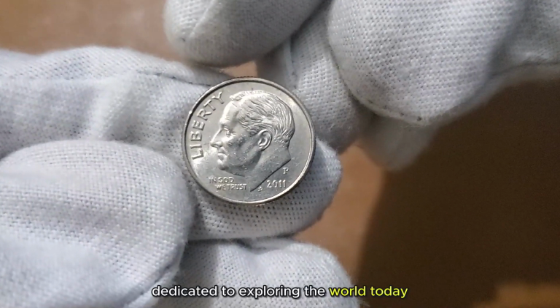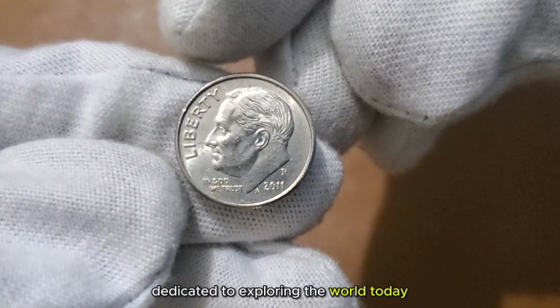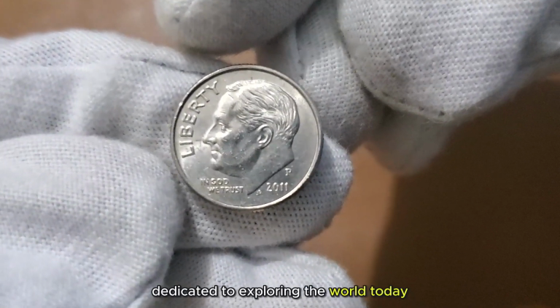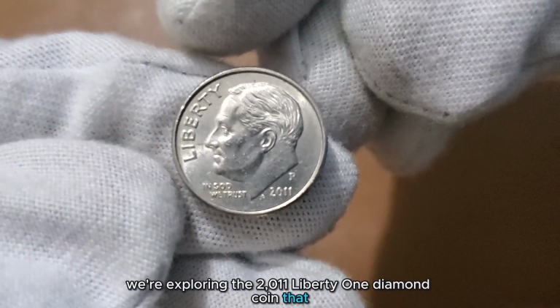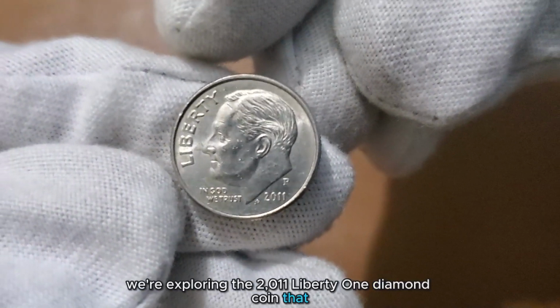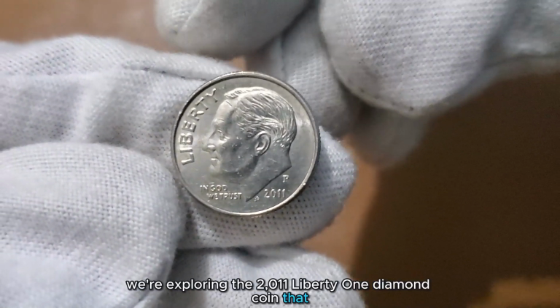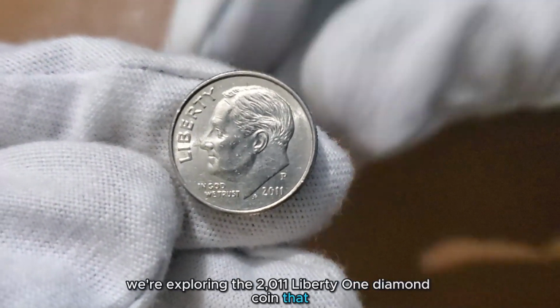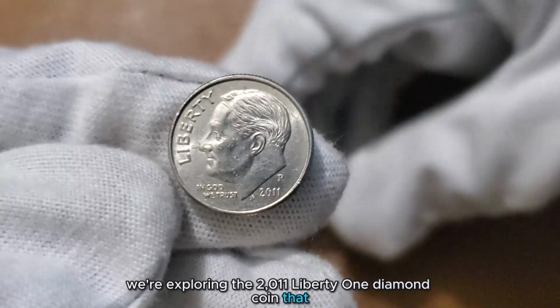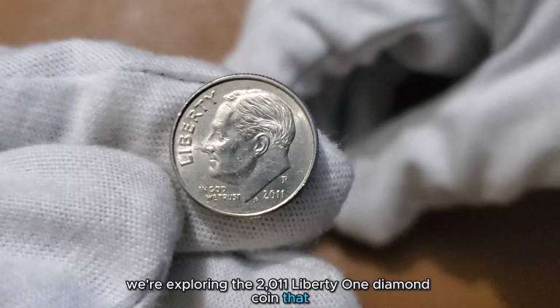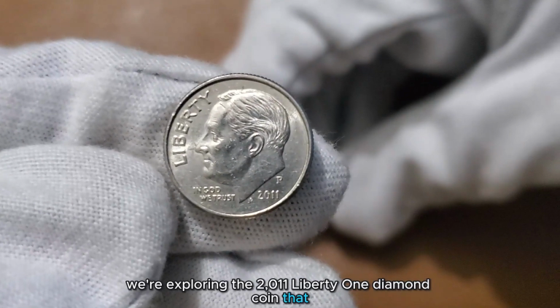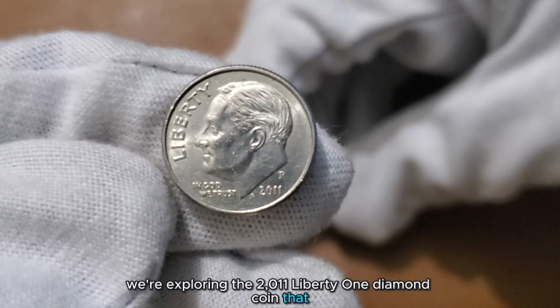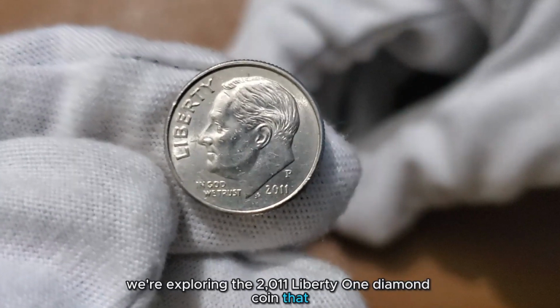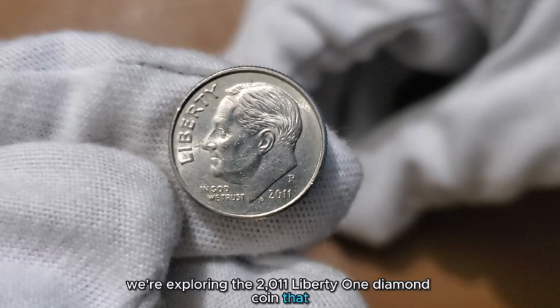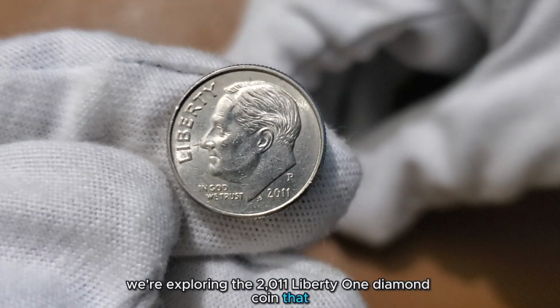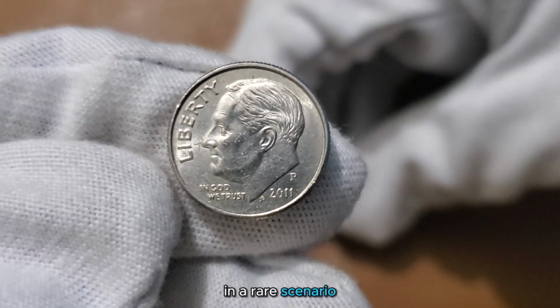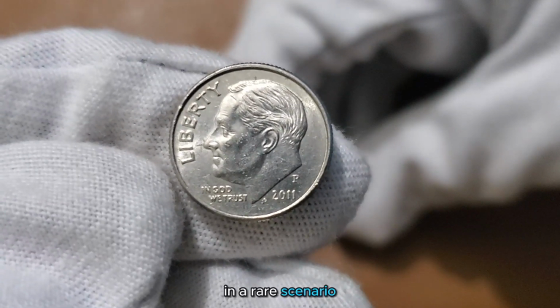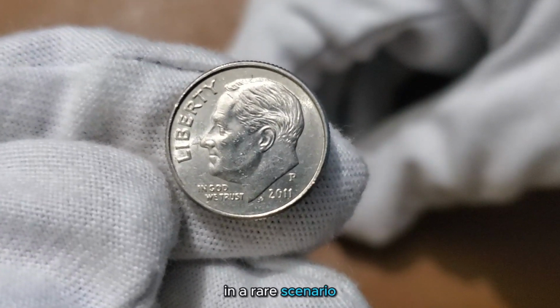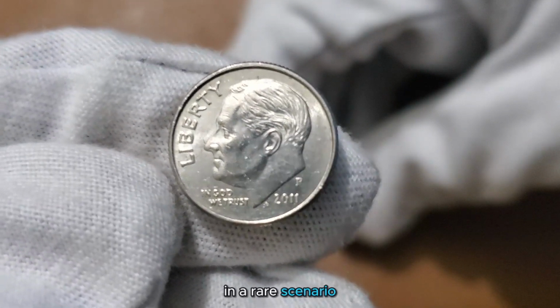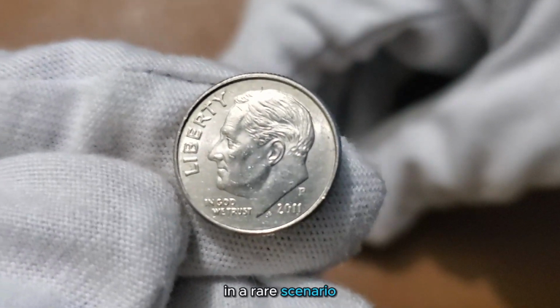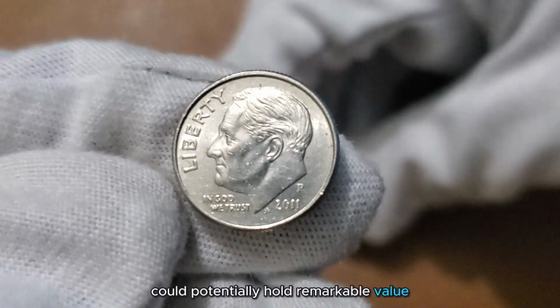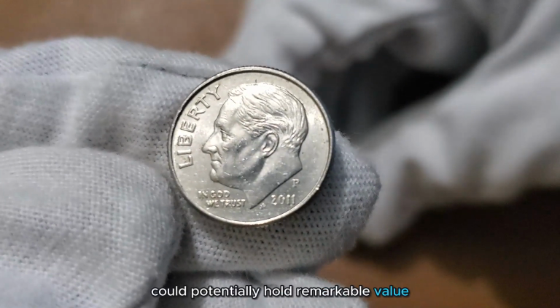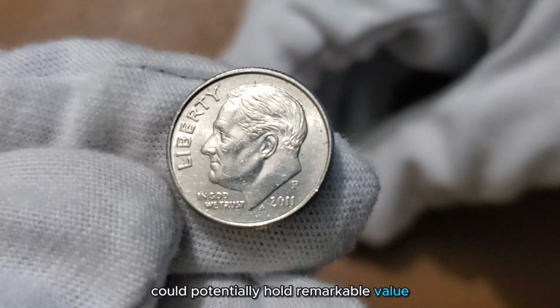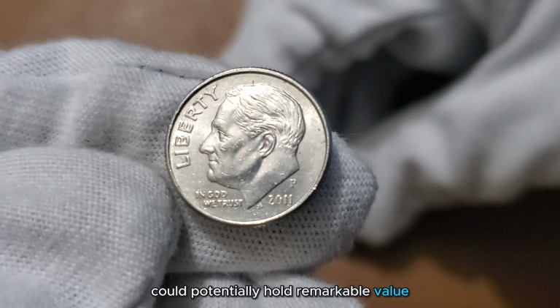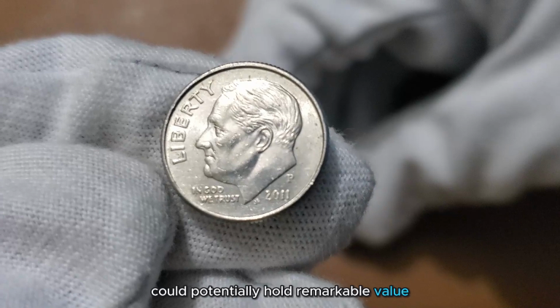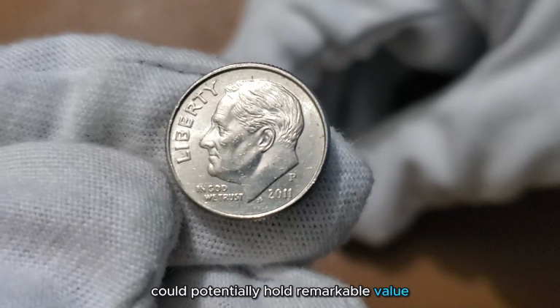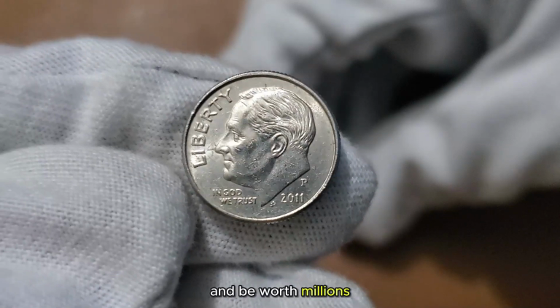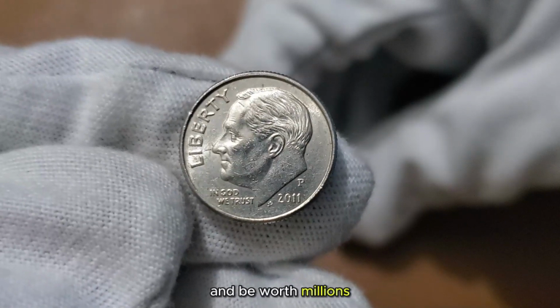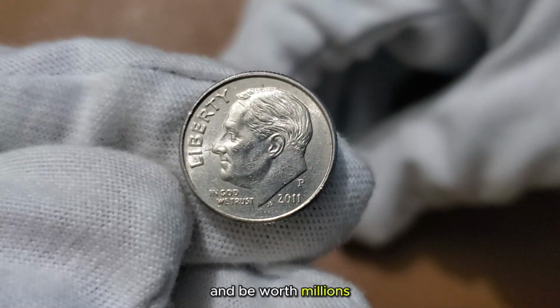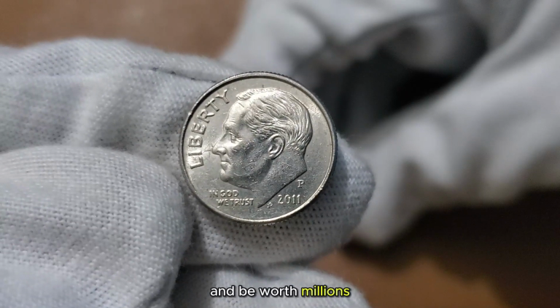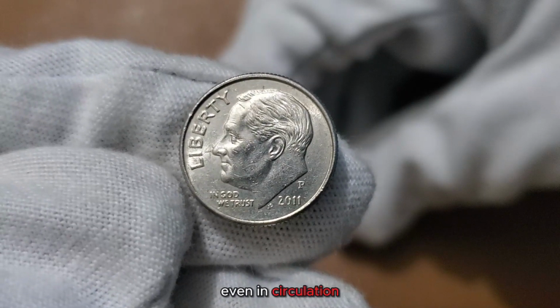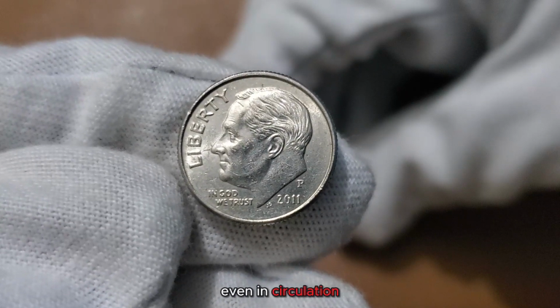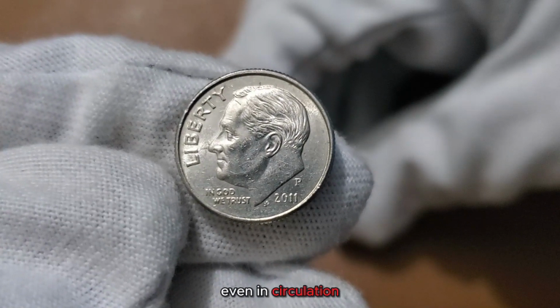Today, we're exploring the 2011 Liberty One Dime — a coin that, in a rare scenario, could potentially hold remarkable value and be worth millions, even in circulation.